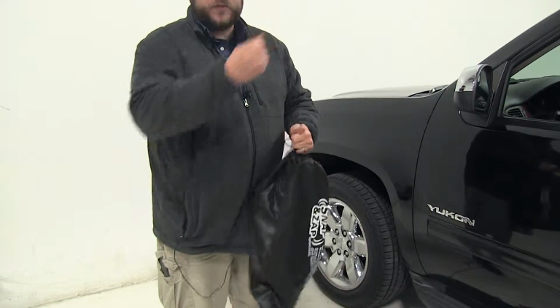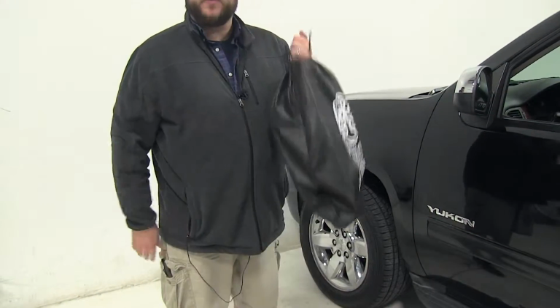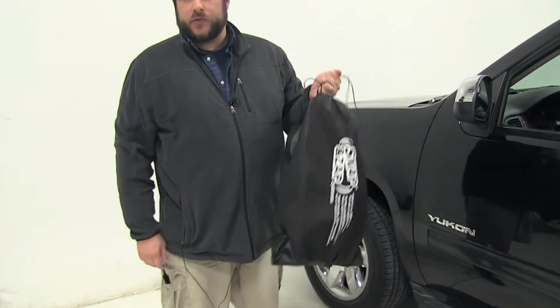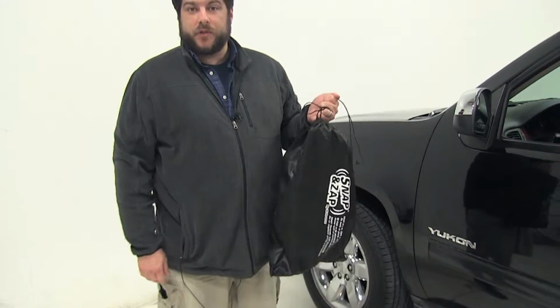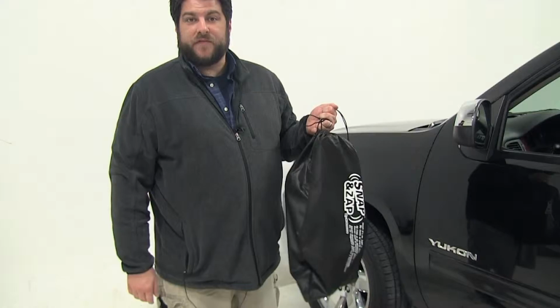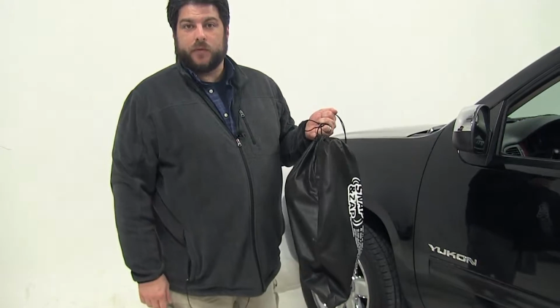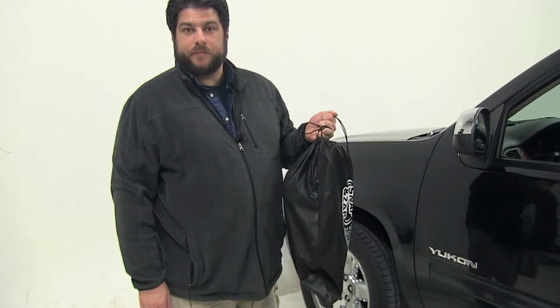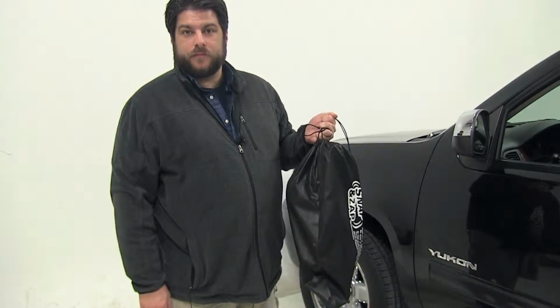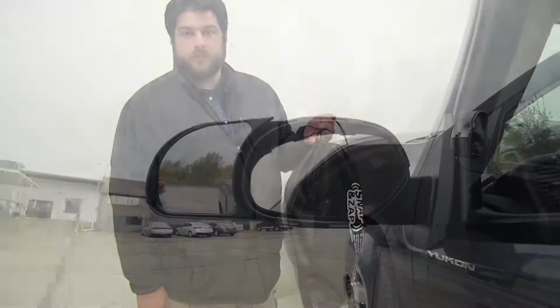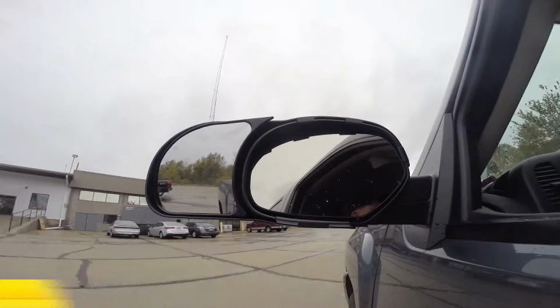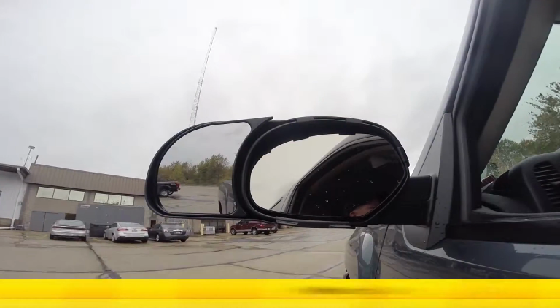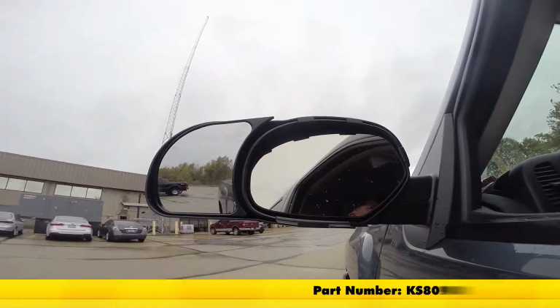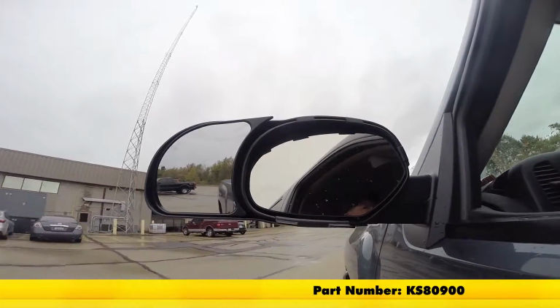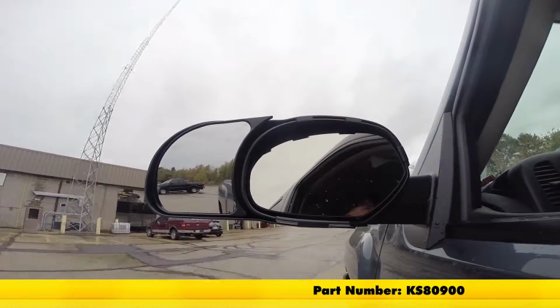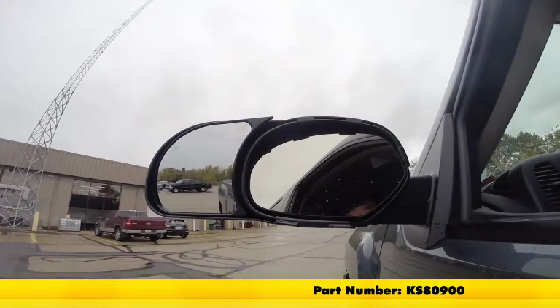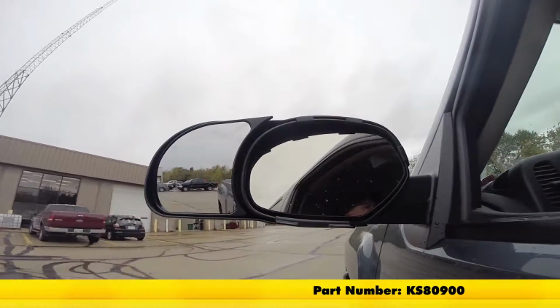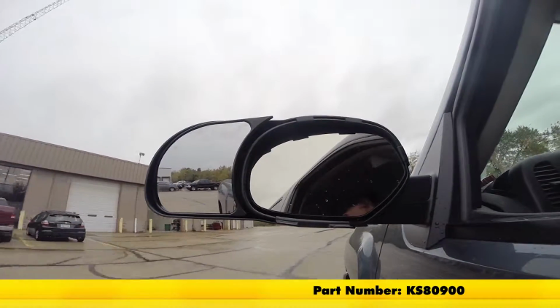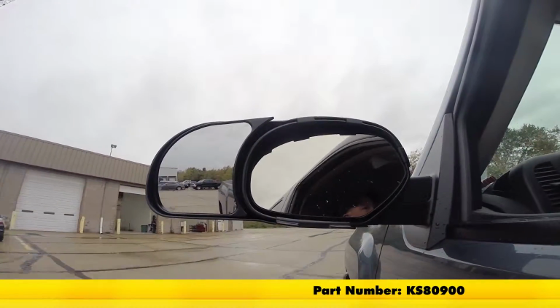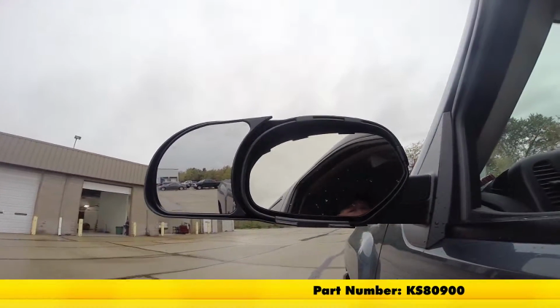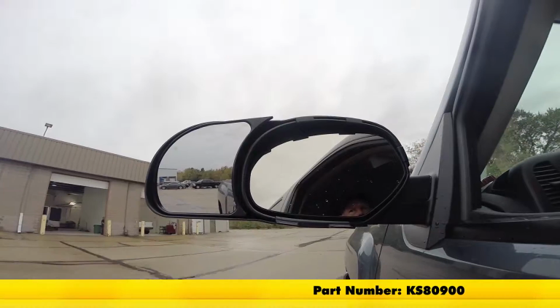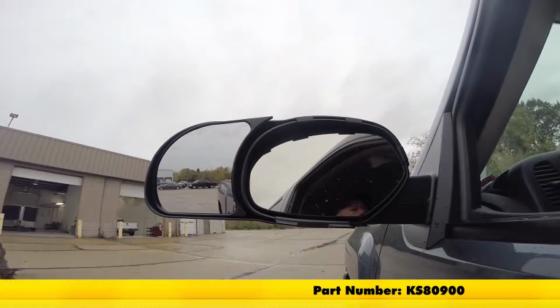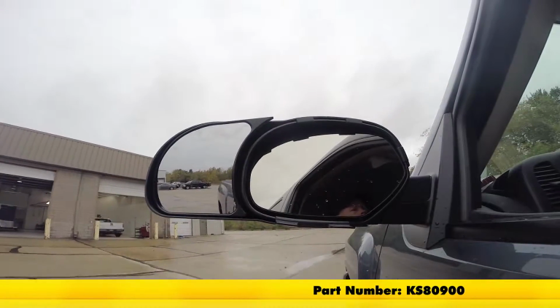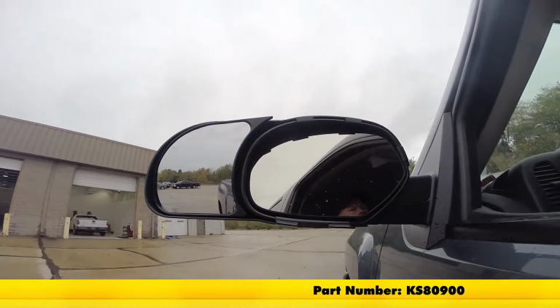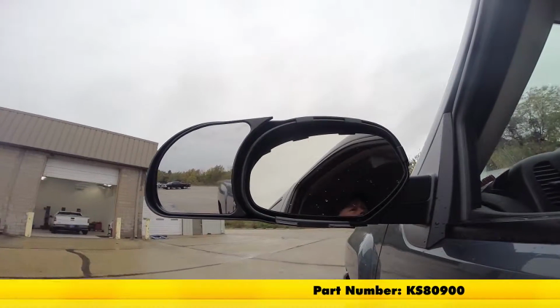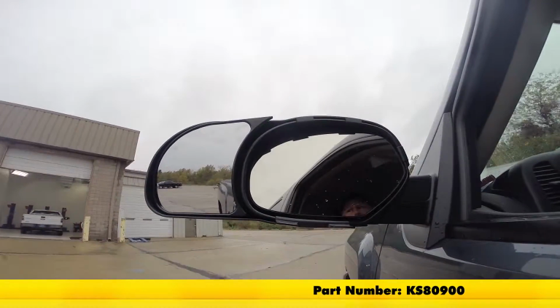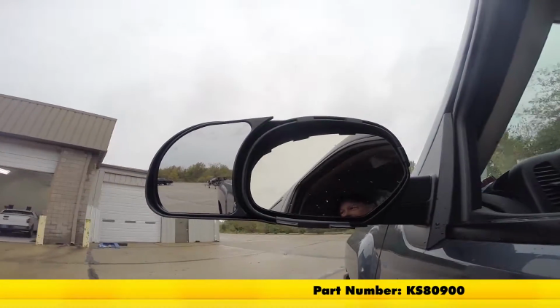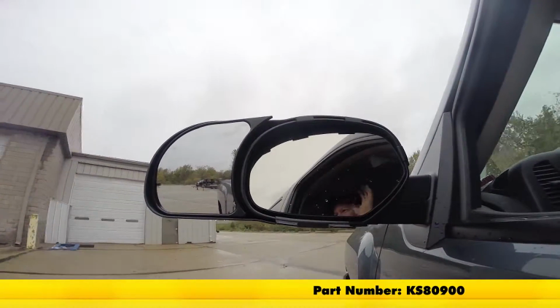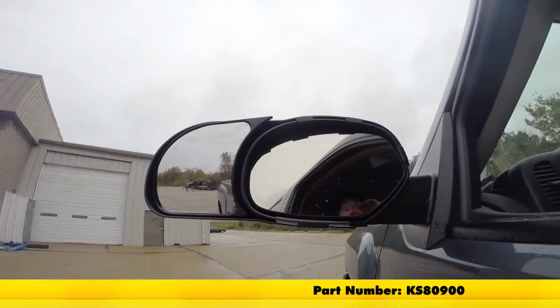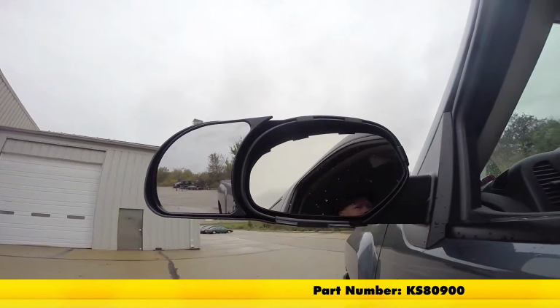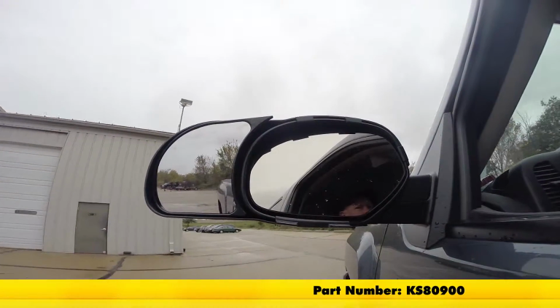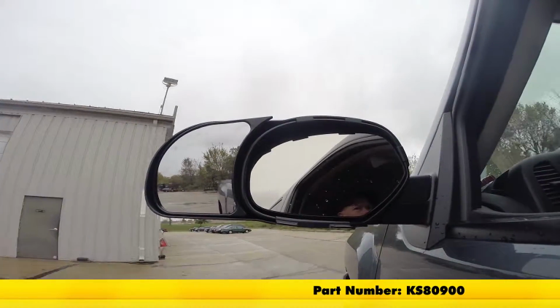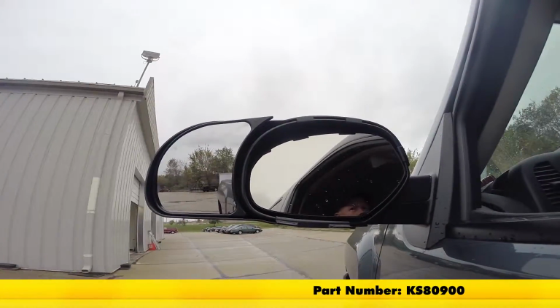It comes with its own carrying case for both mirrors, so it's good for storage in the rear of your vehicle. And there you have it for the K-Source Snap-On Custom Towing Mirrors, part number KS80900, on our 2010 GMC Yukon.